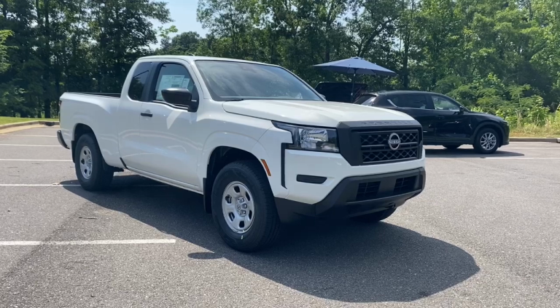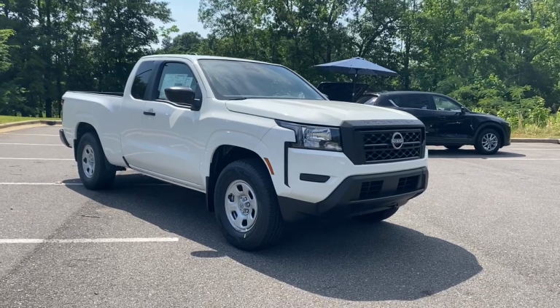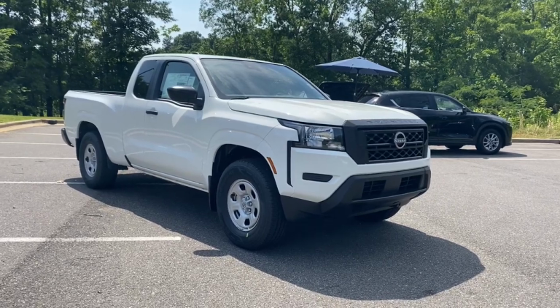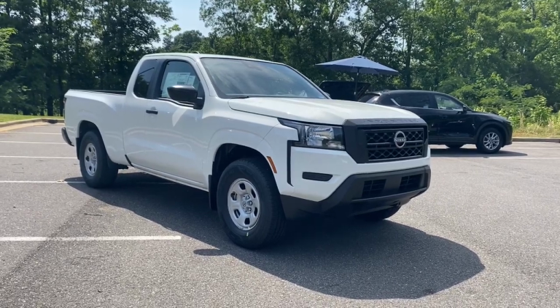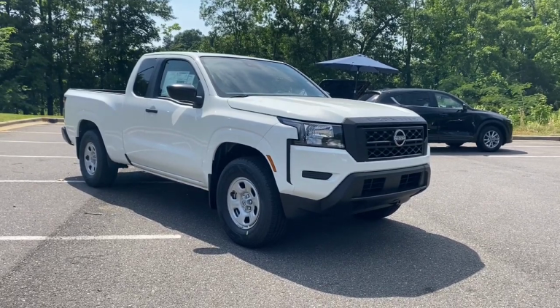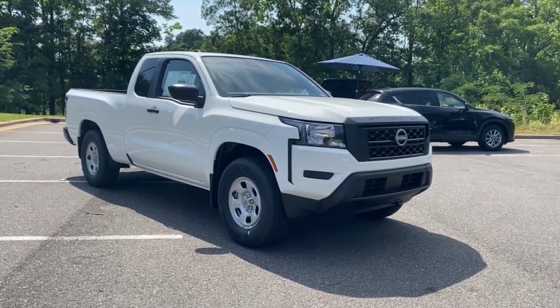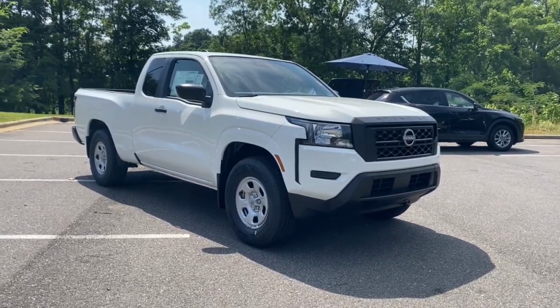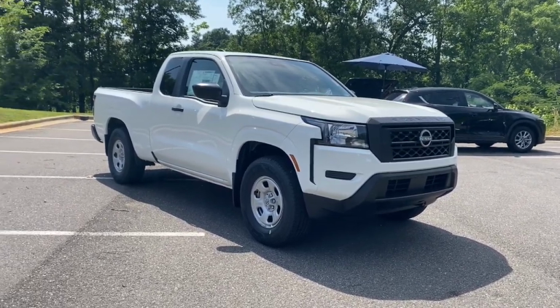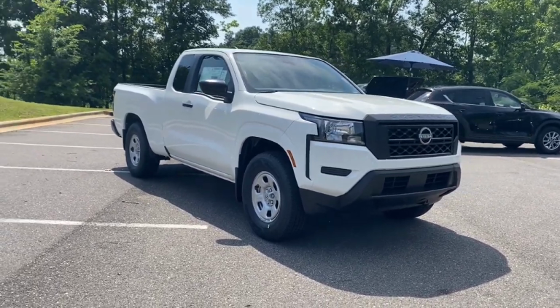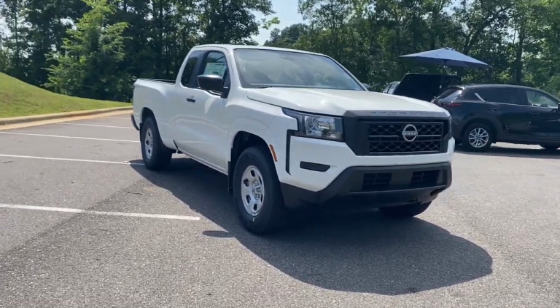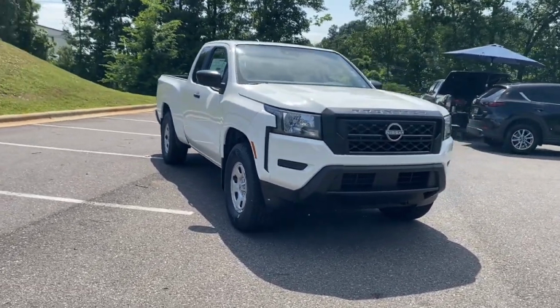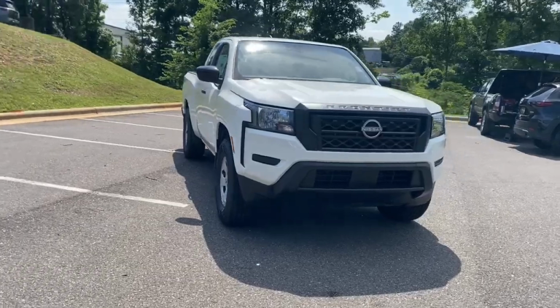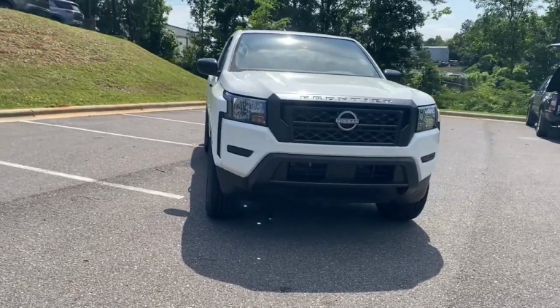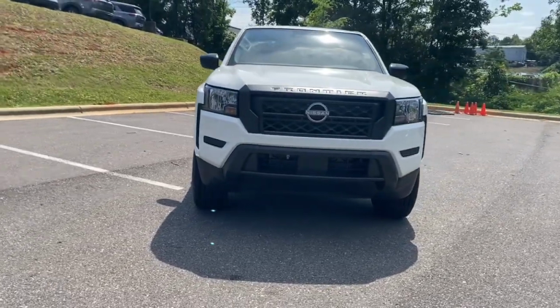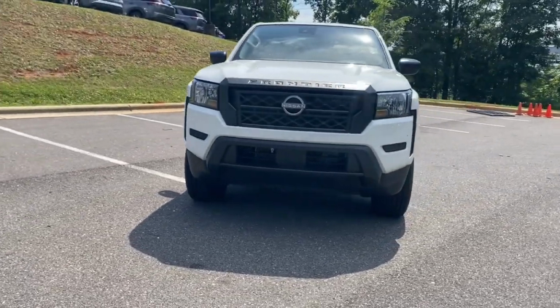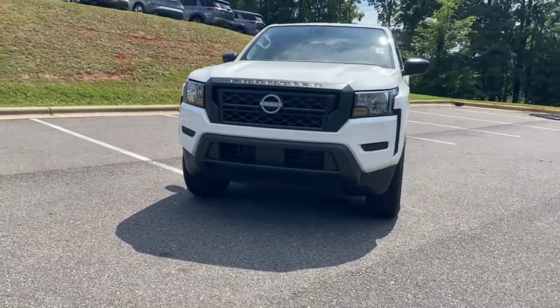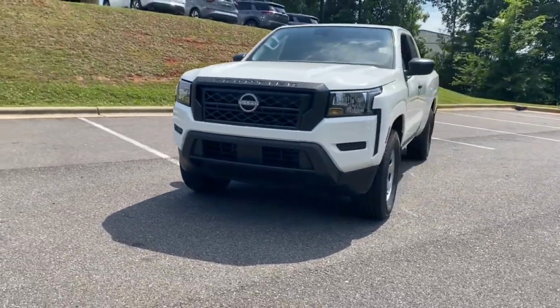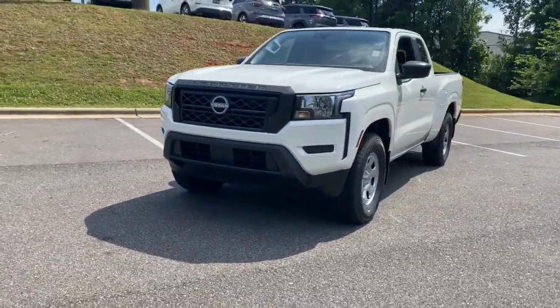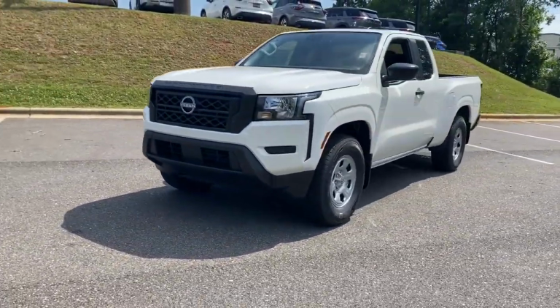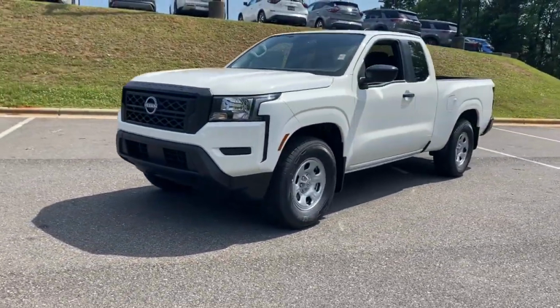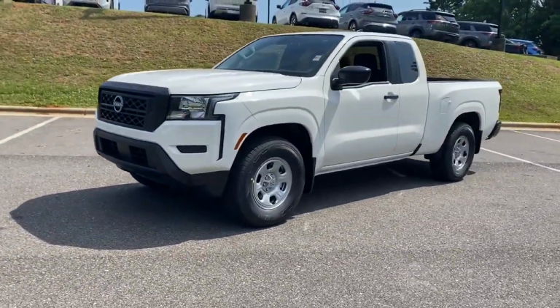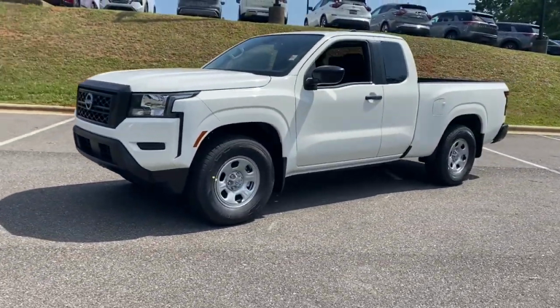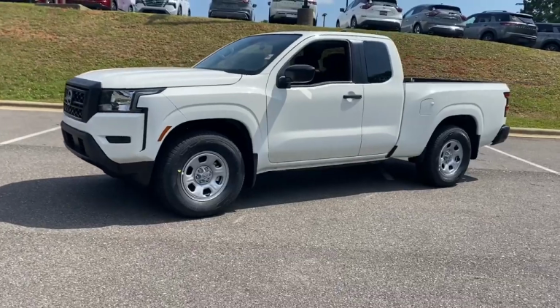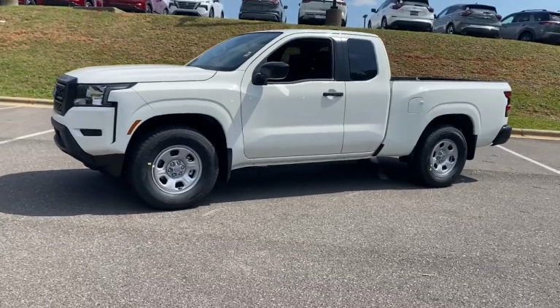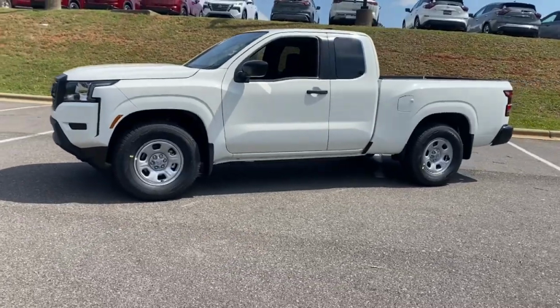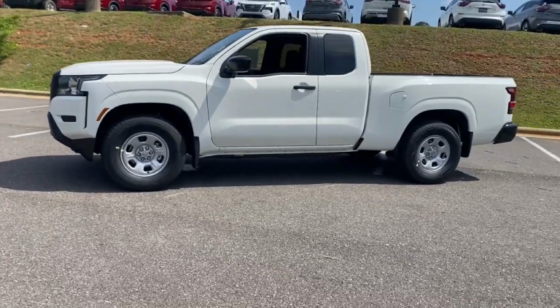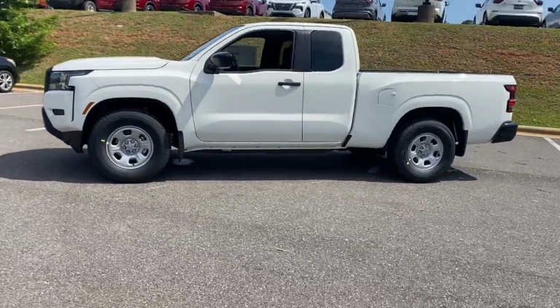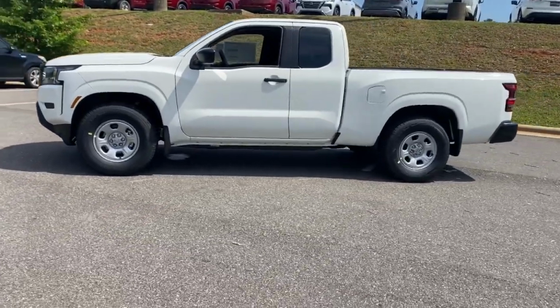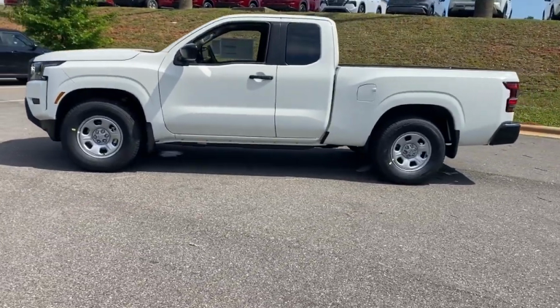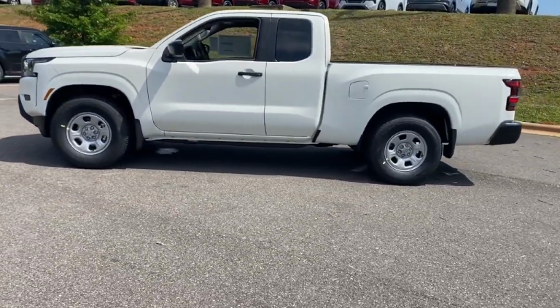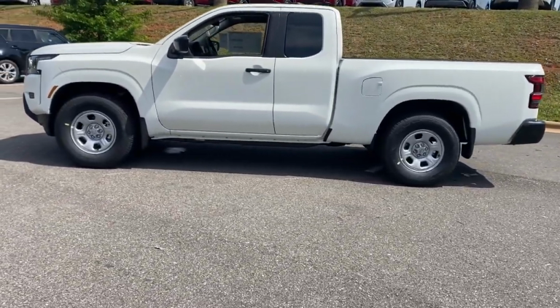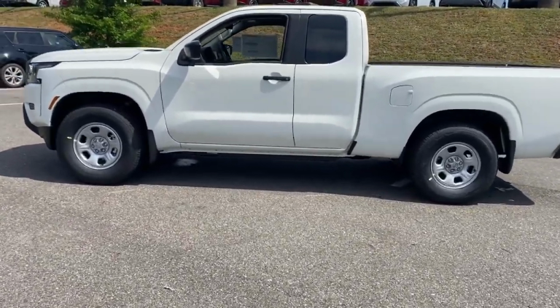You will be amazed by this 2024 Nissan Frontier. This capable Frontier delivers impressive durability and a work ethic to match. Ready to tow, haul, or explore the trail, this rugged midsize pickup is an exceptional value.